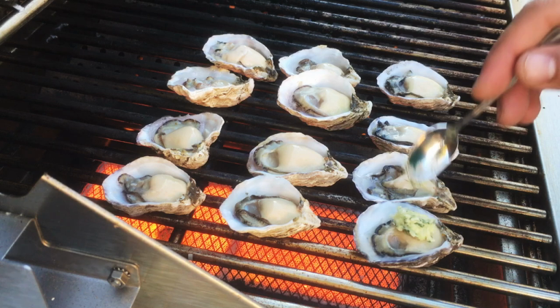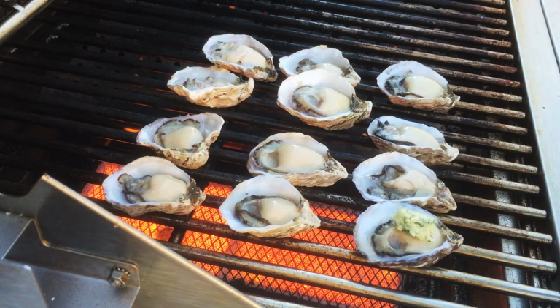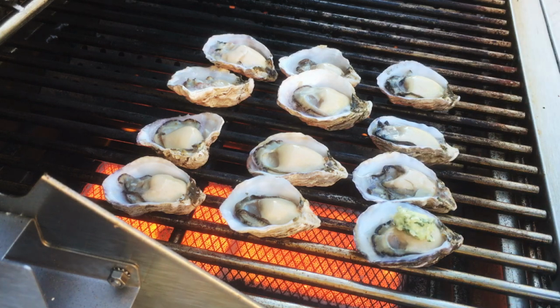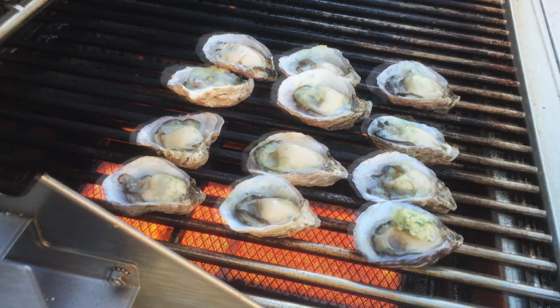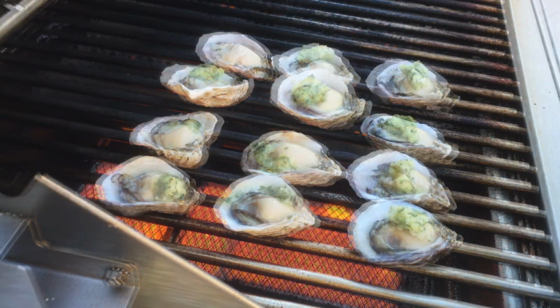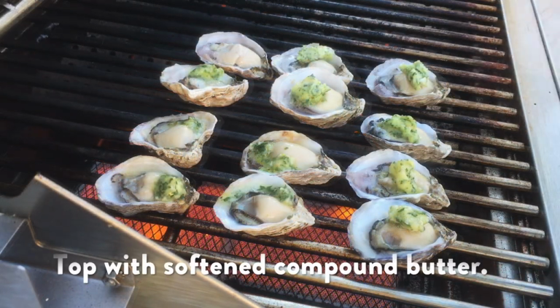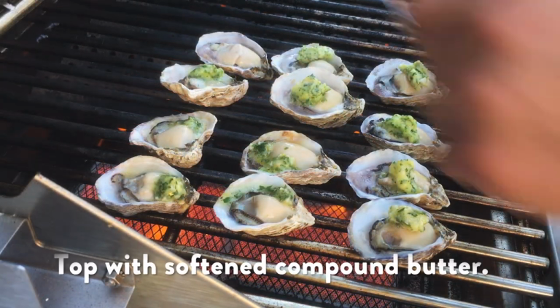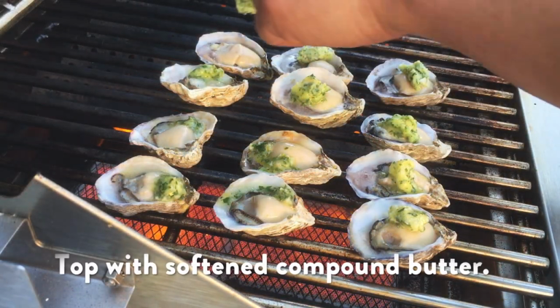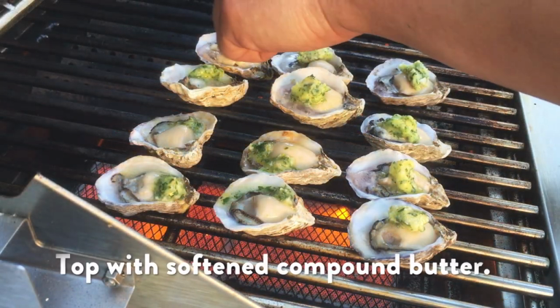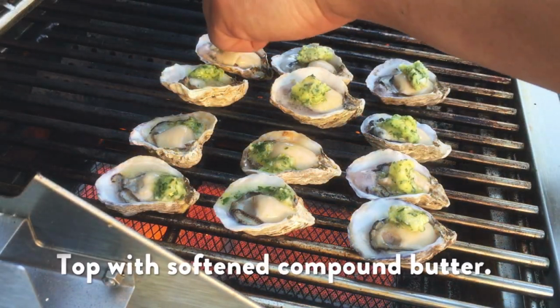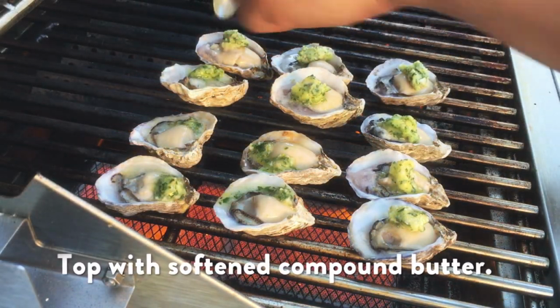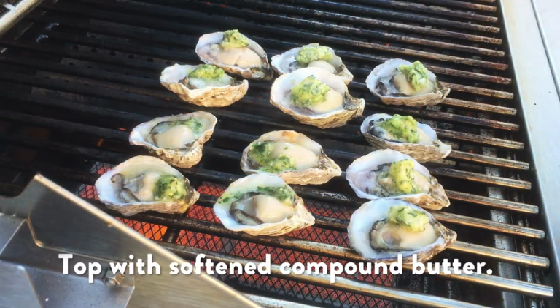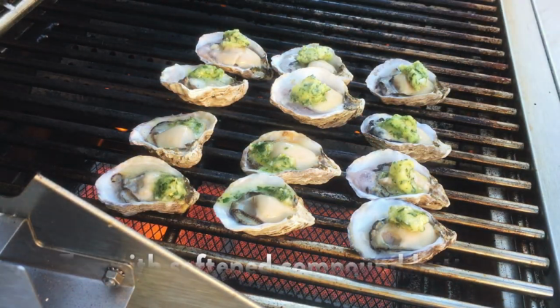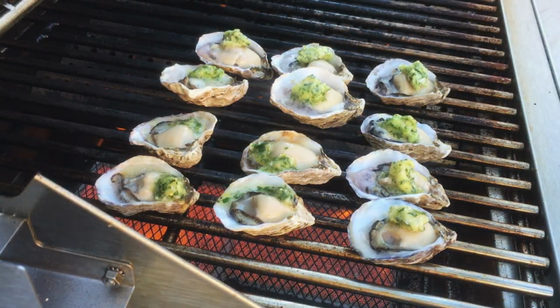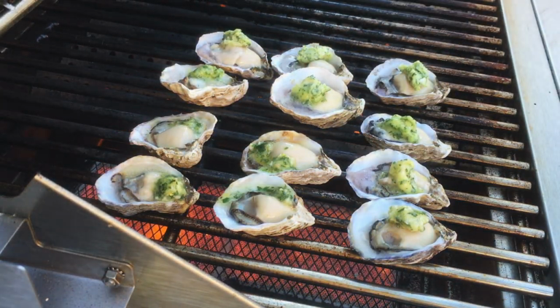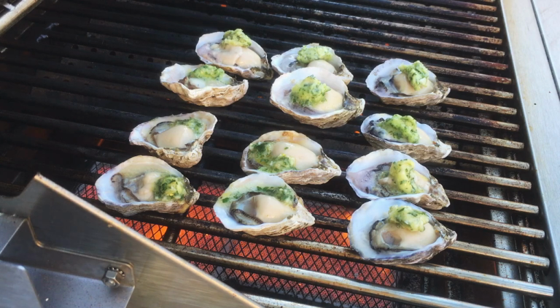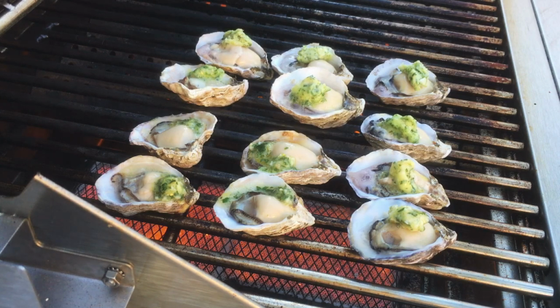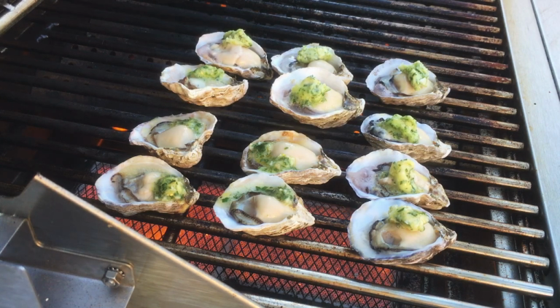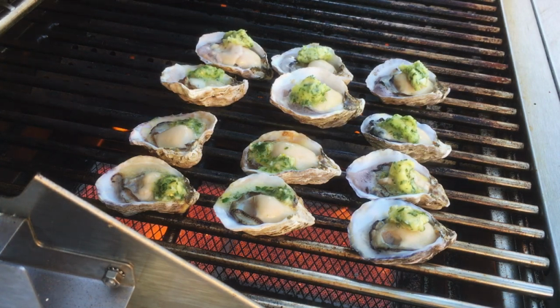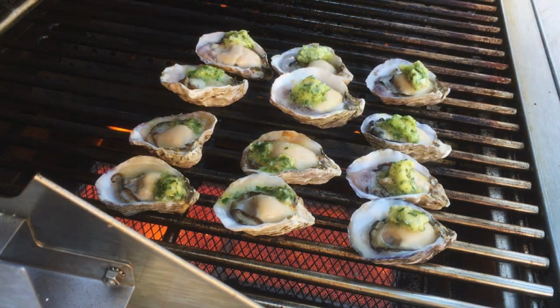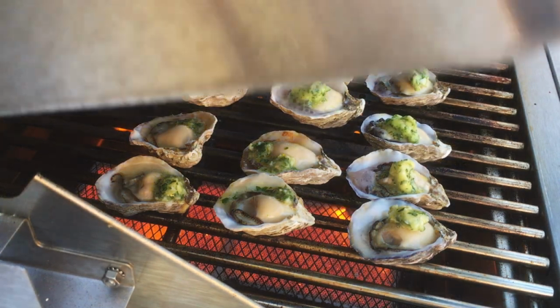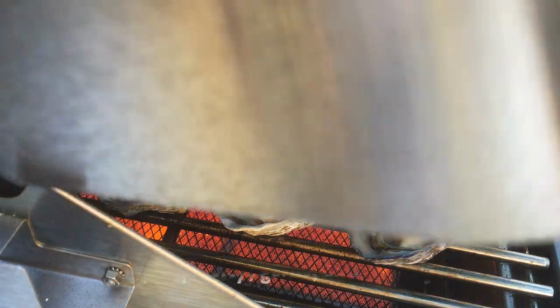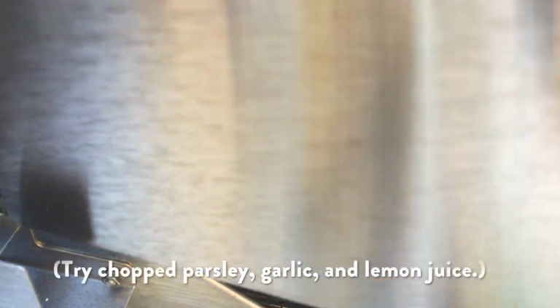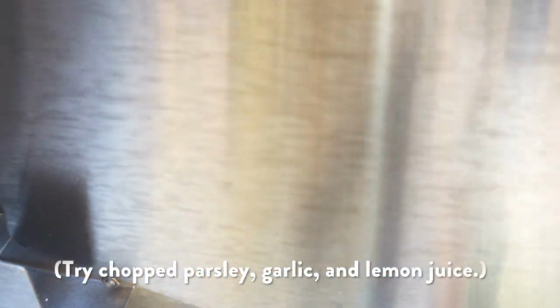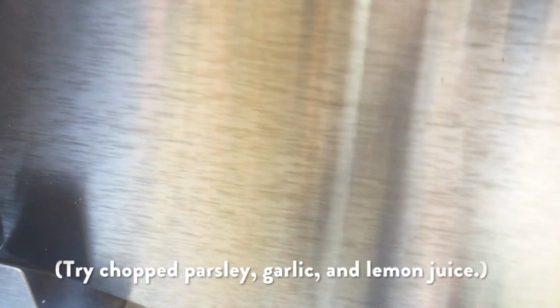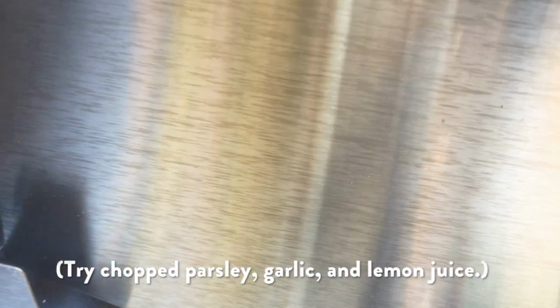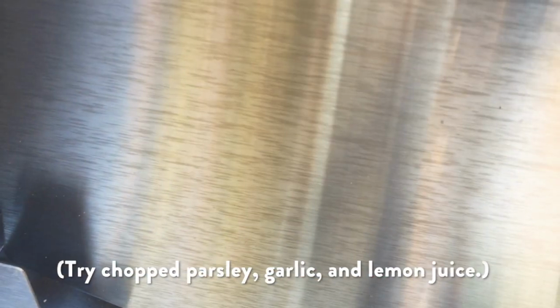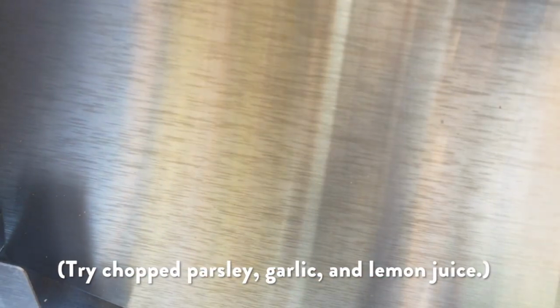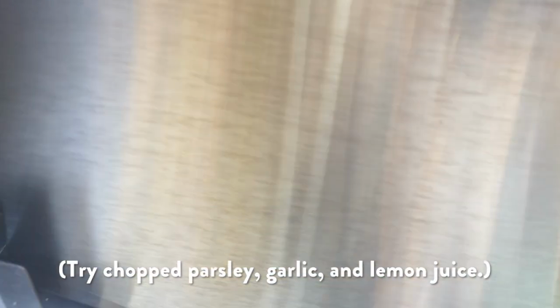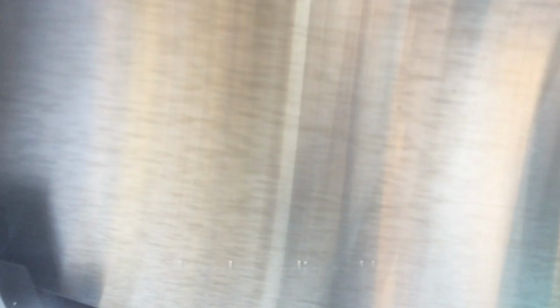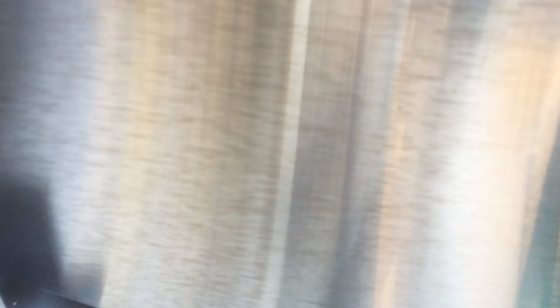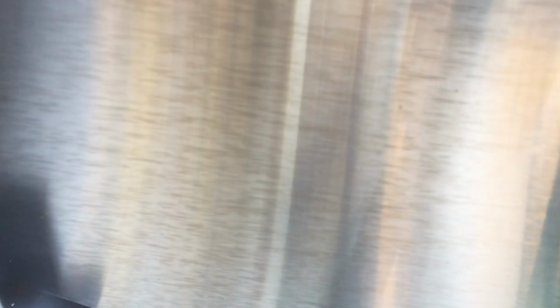Next I'm placing all of those oysters directly on a really hot grill and topping each one with about two teaspoons of butter that I've softened with parsley, garlic, and lemon juice. You can really use any kind of compound butter that you like.